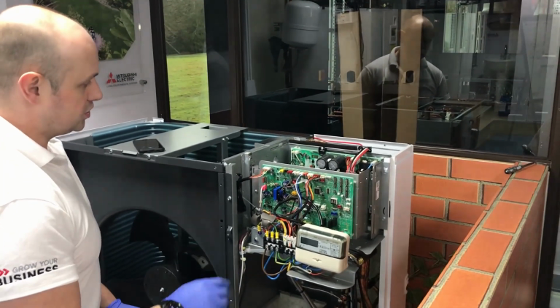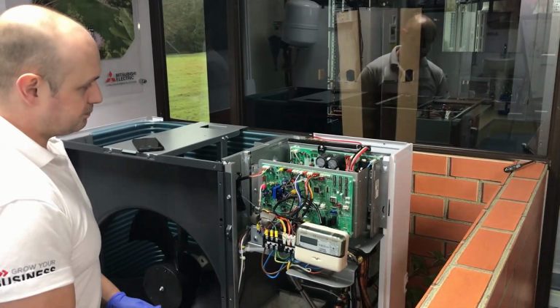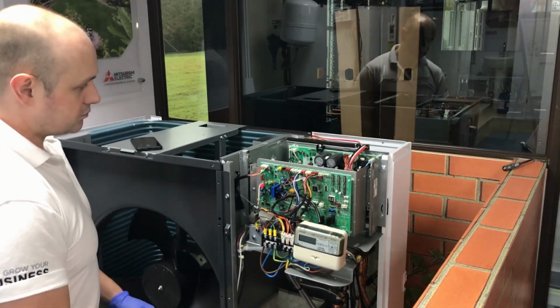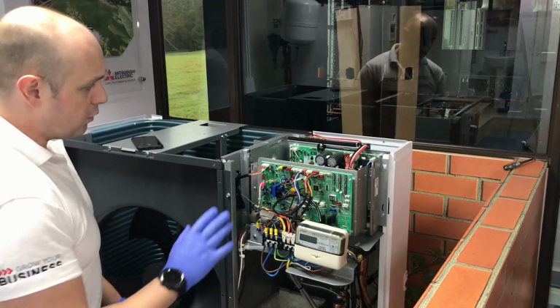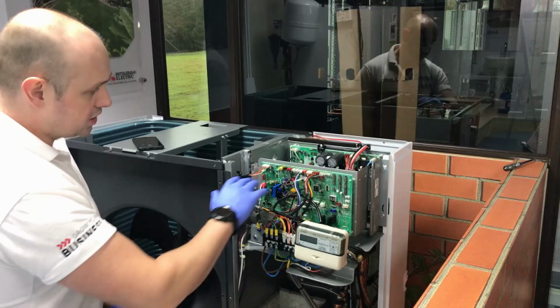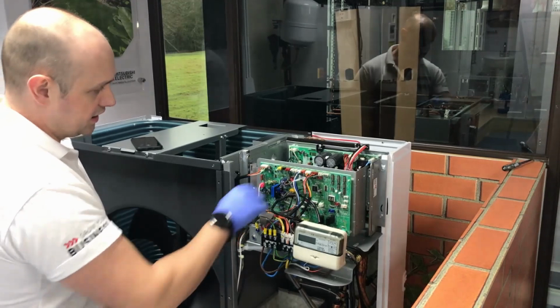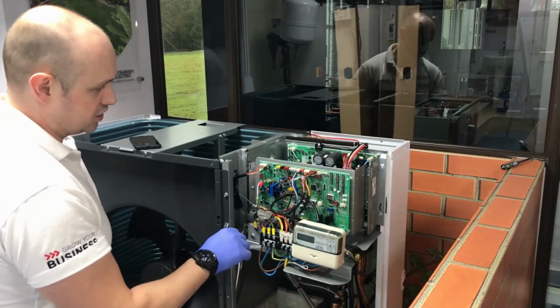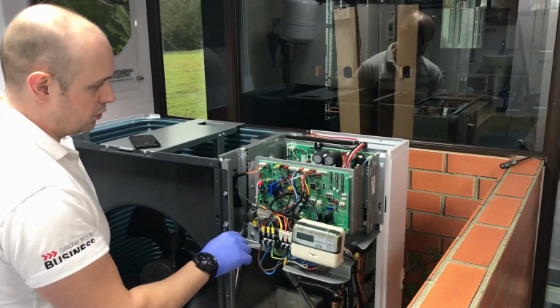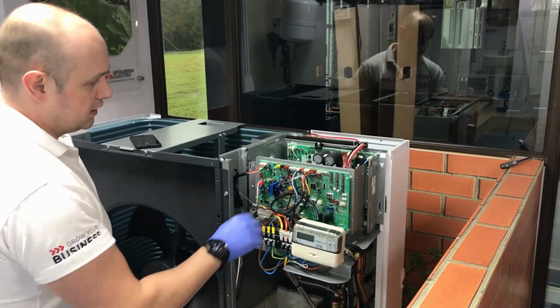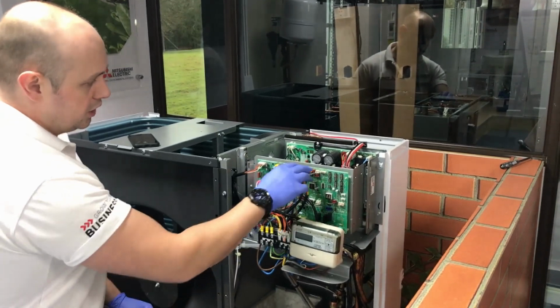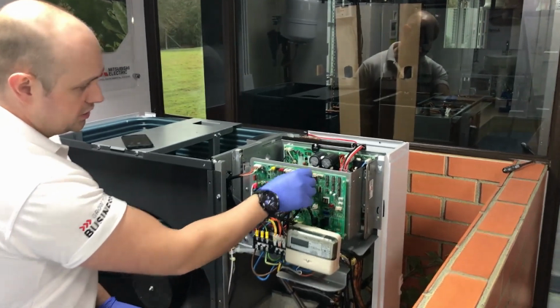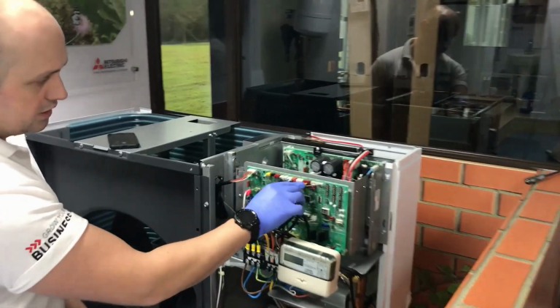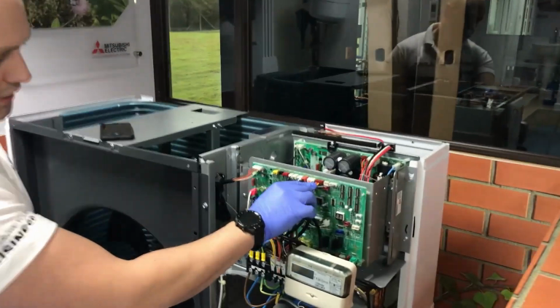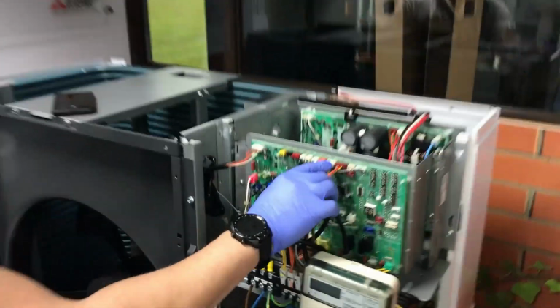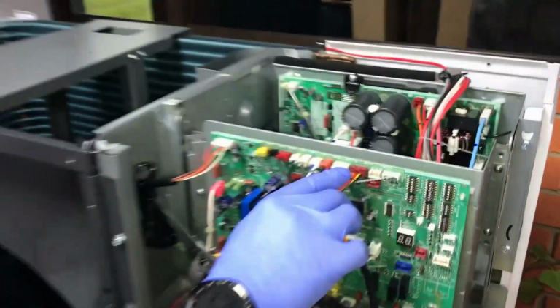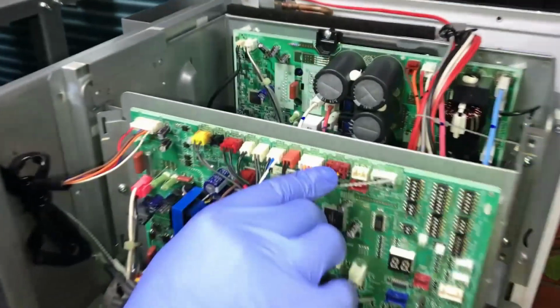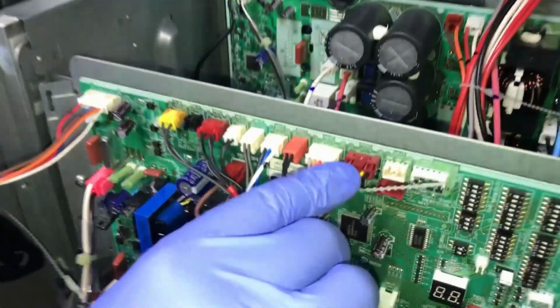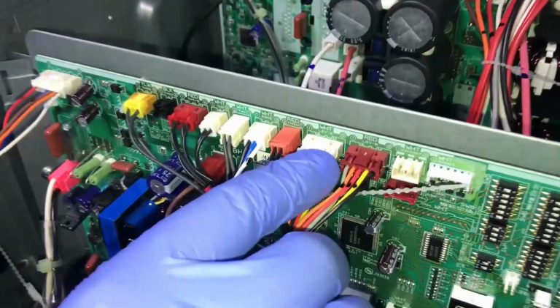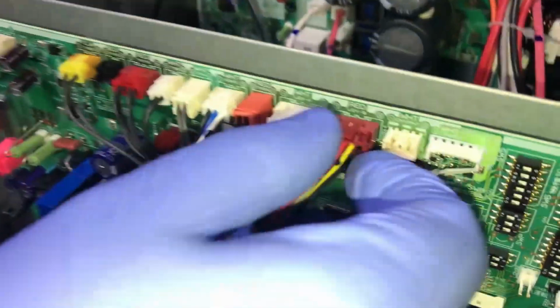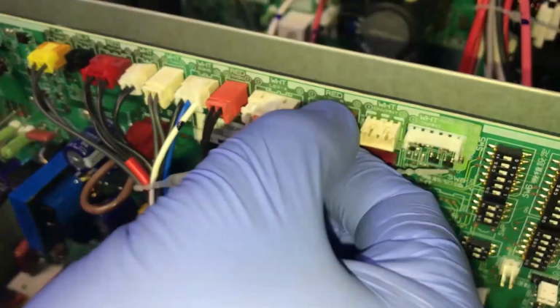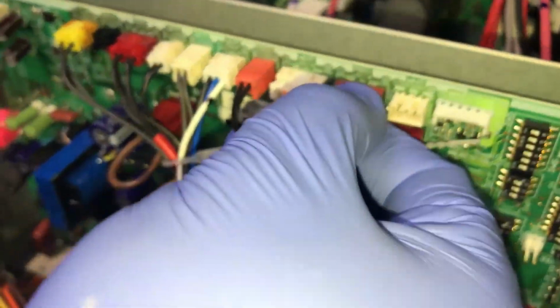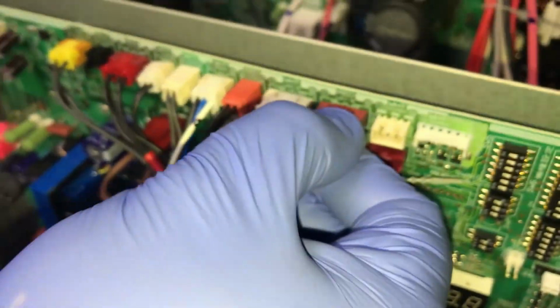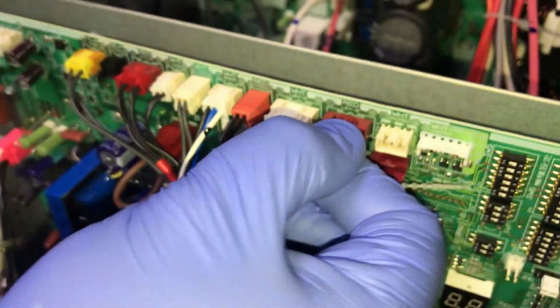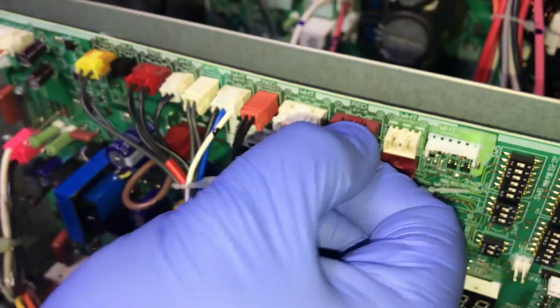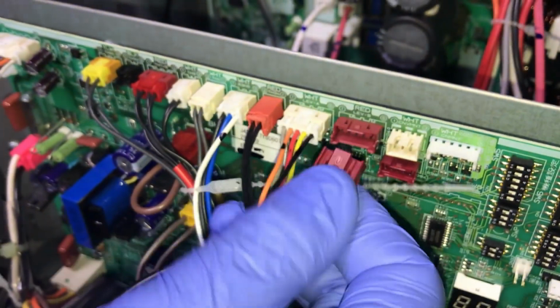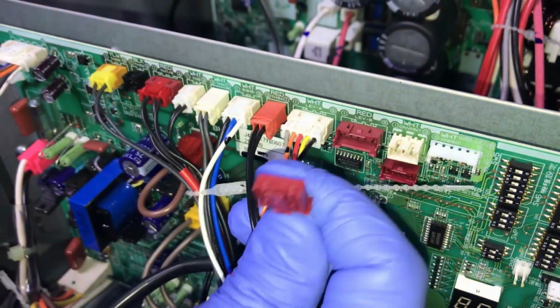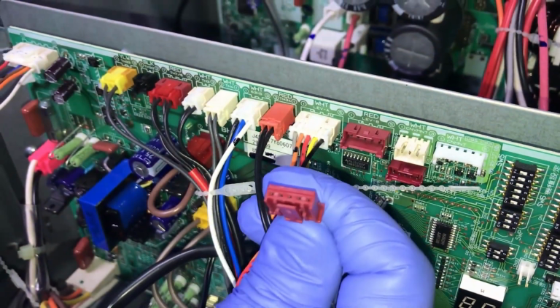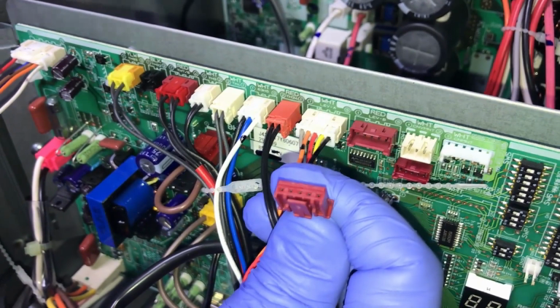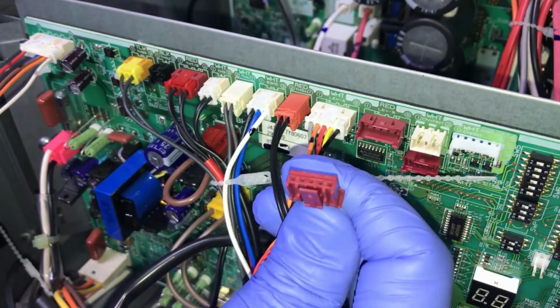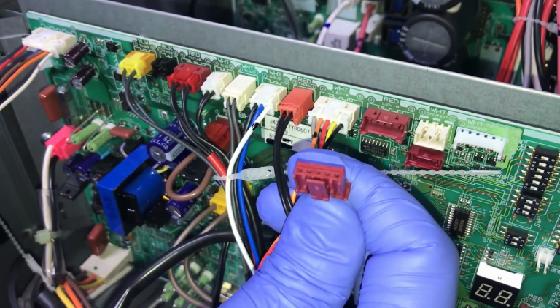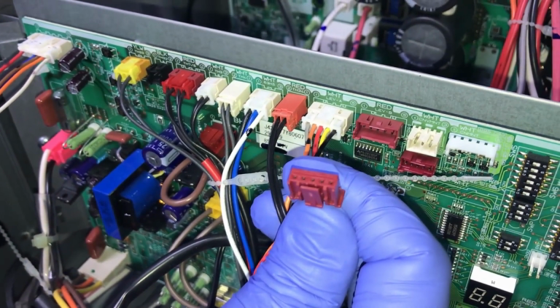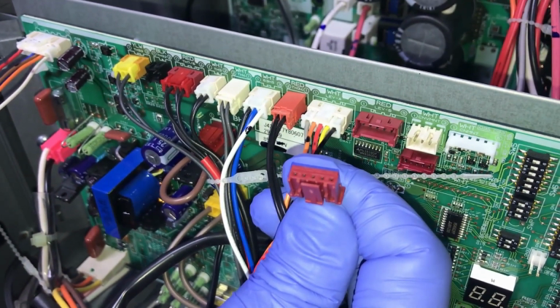Once you've done that, start taking these connections off the board. You'll notice they're actually all colour coded and they're actually shaped. So if I take that apart there, you'll see it's actually shaped at the end so it won't go in the wrong place.